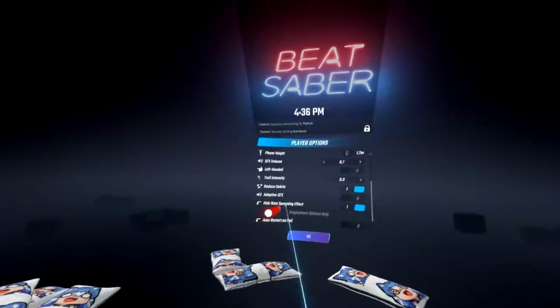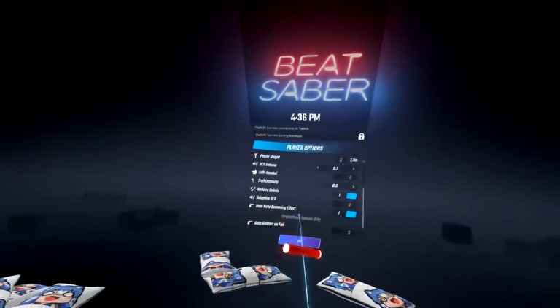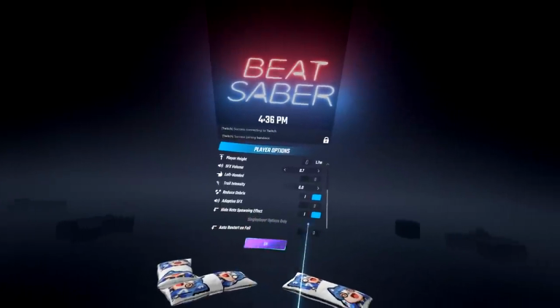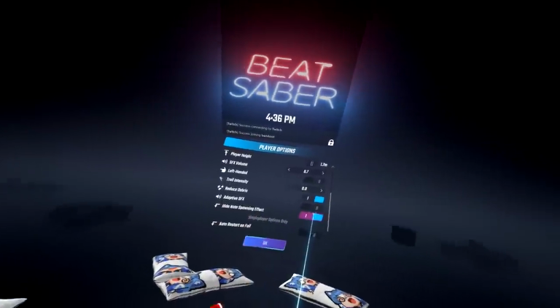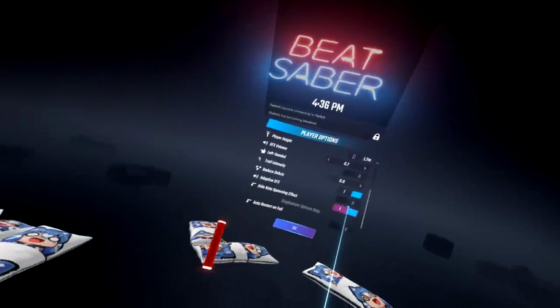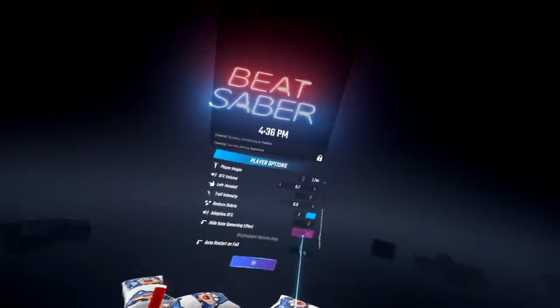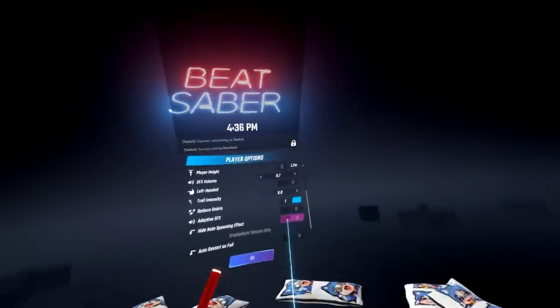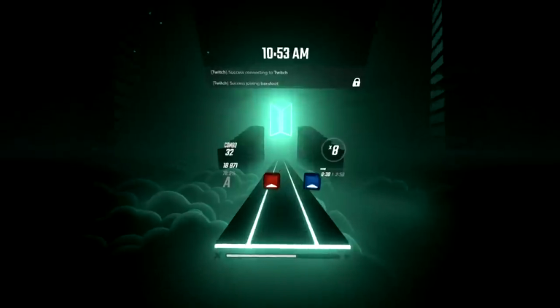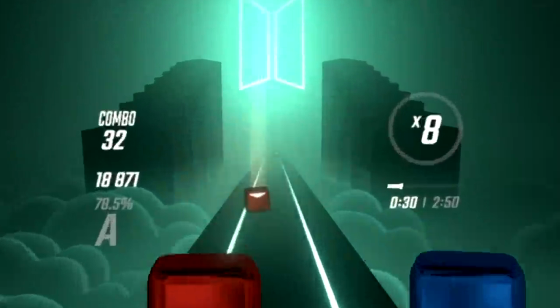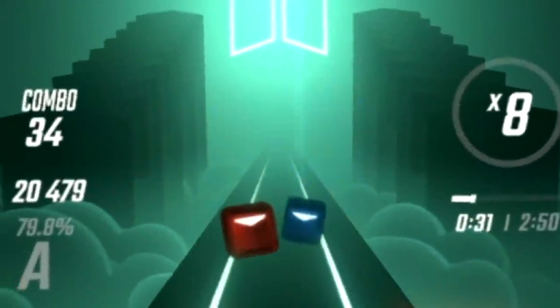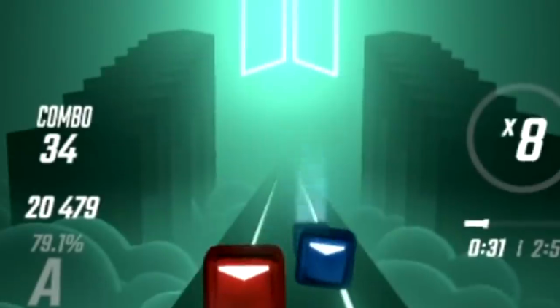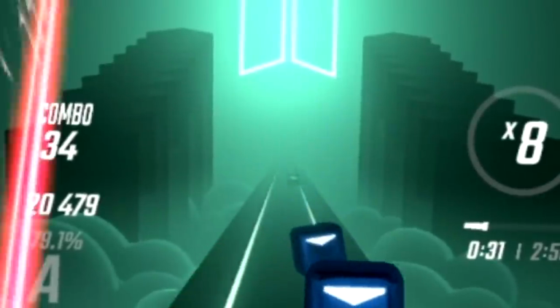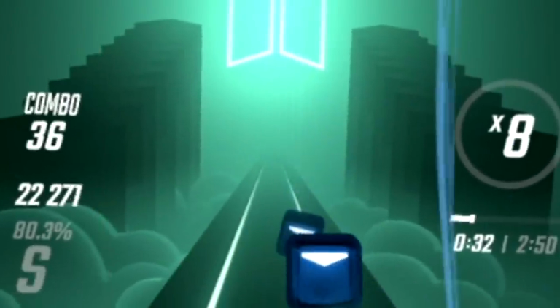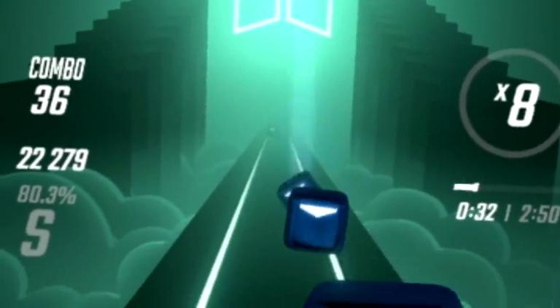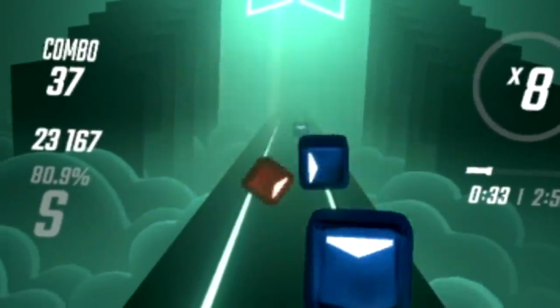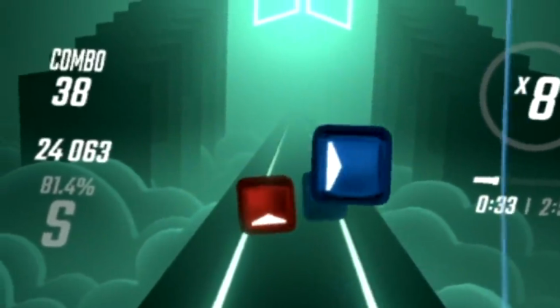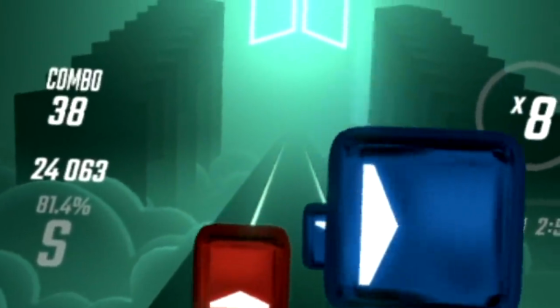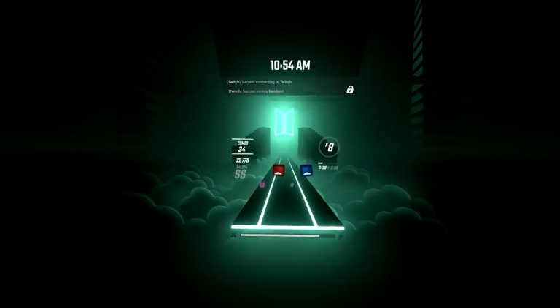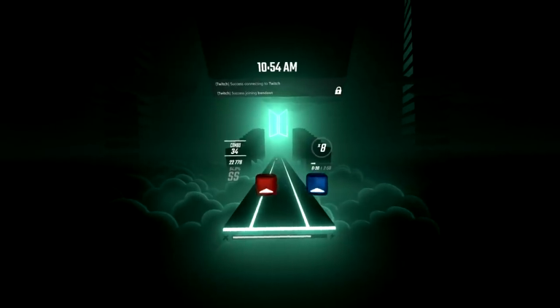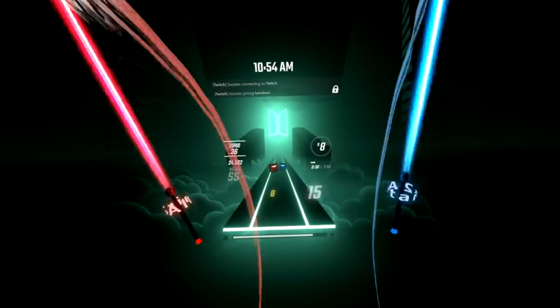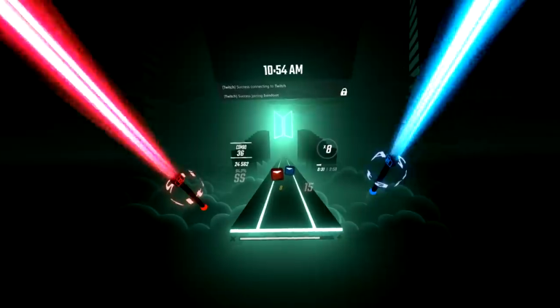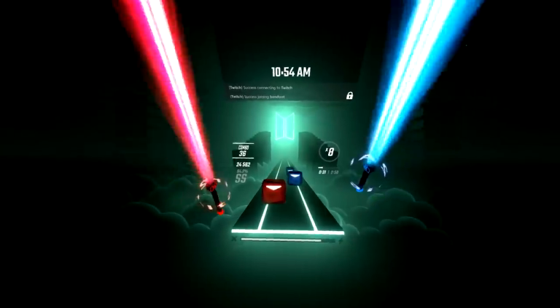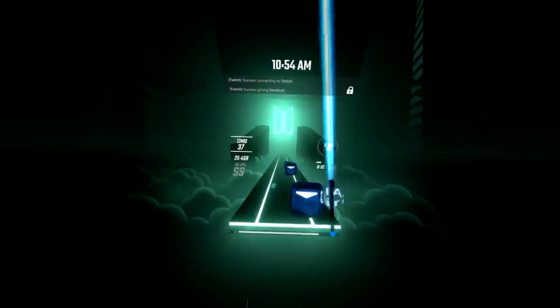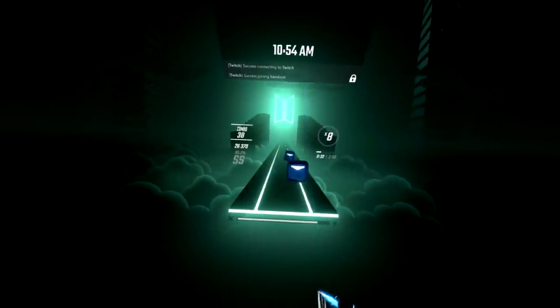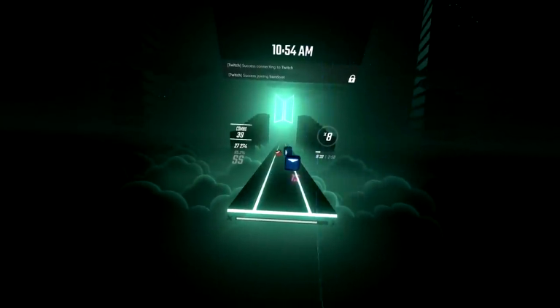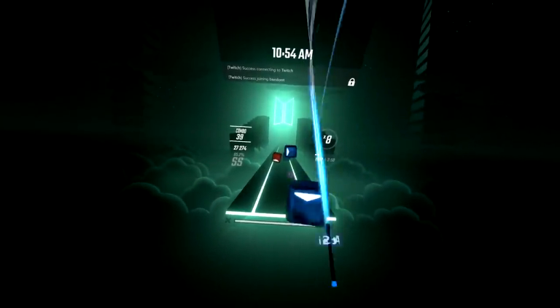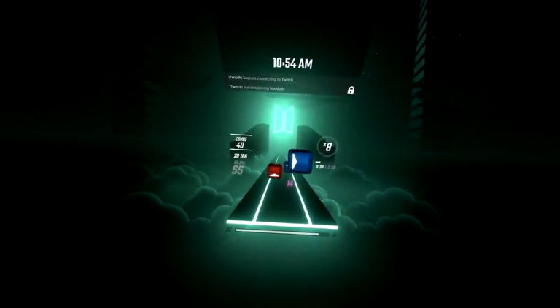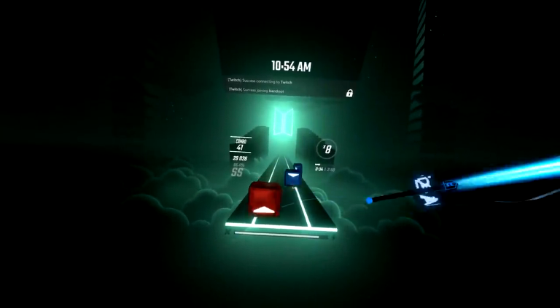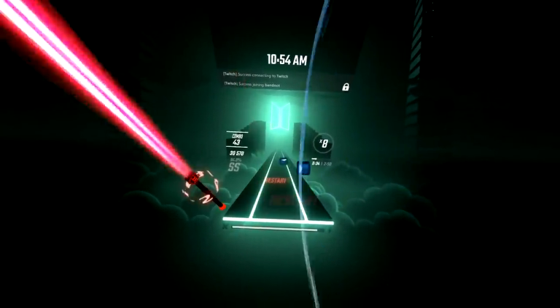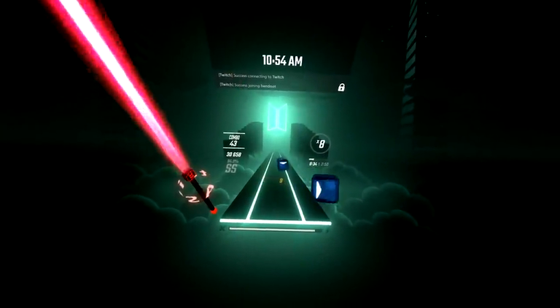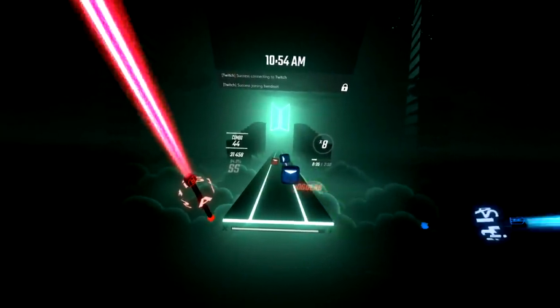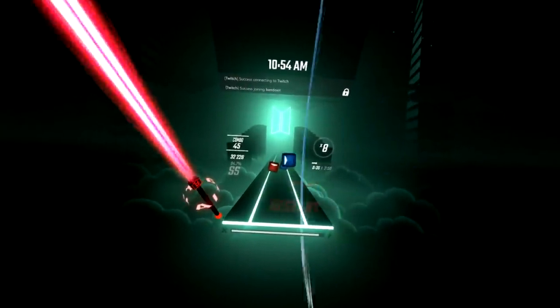High node spawning effect — if you have this turned off, when the nodes spawn in you'll see a light coming out from above them. If you have it turned on, it completely gets rid of that, which helps you read and focus on the game a little better.